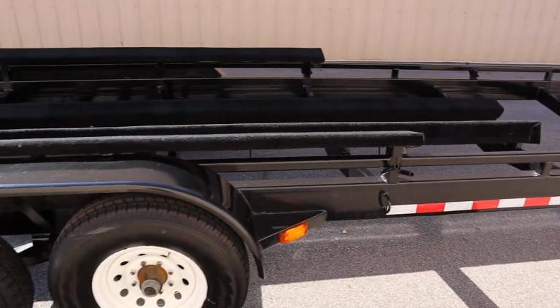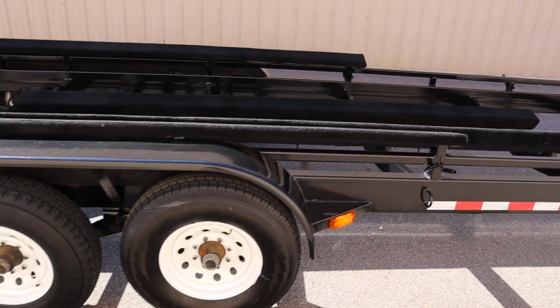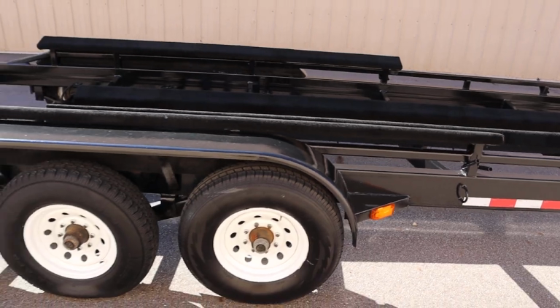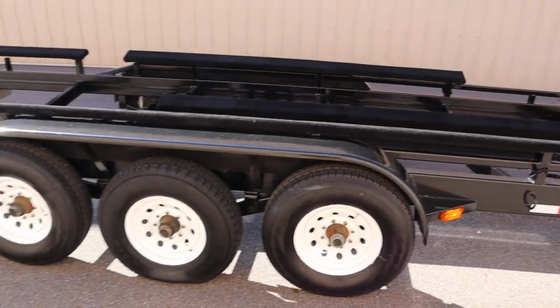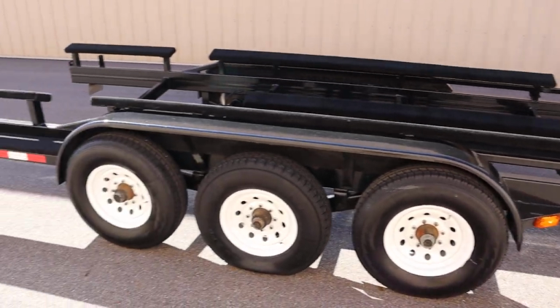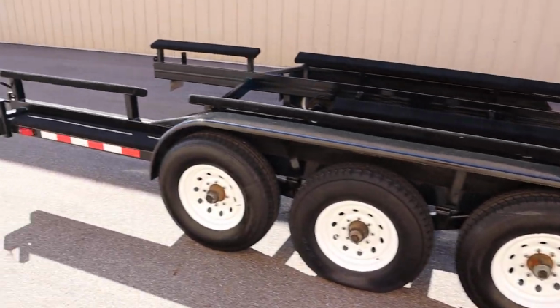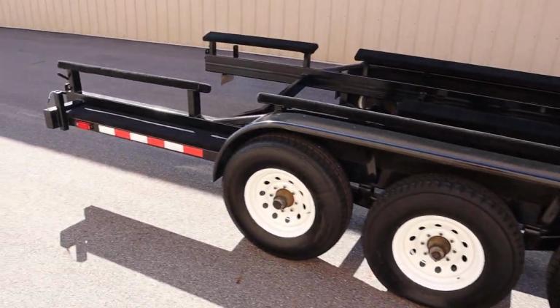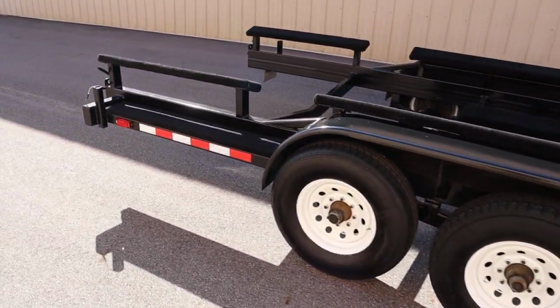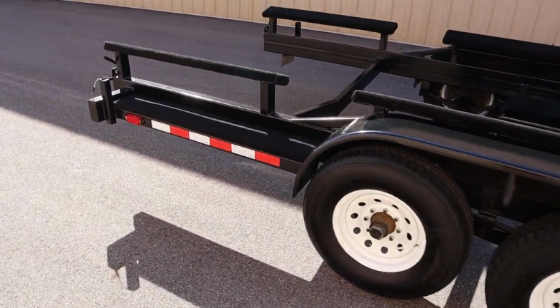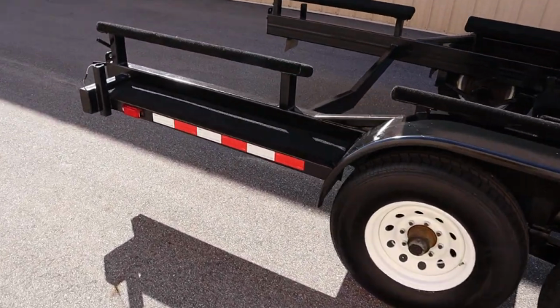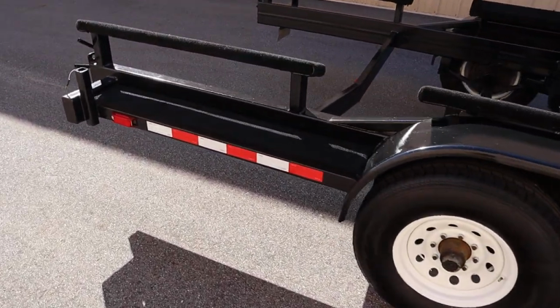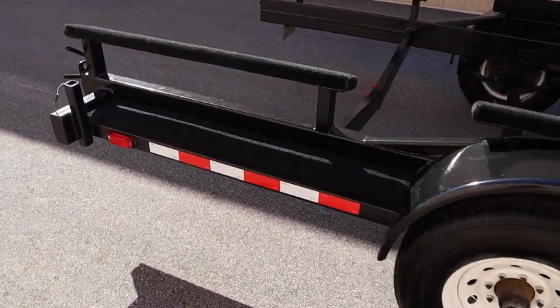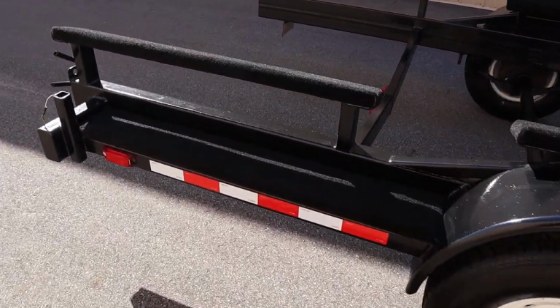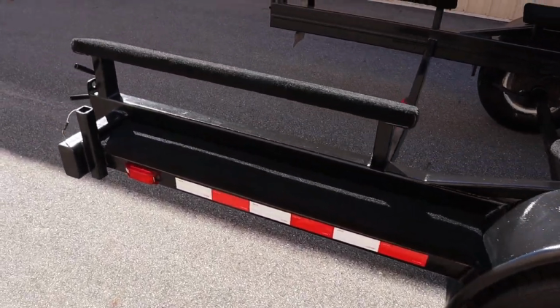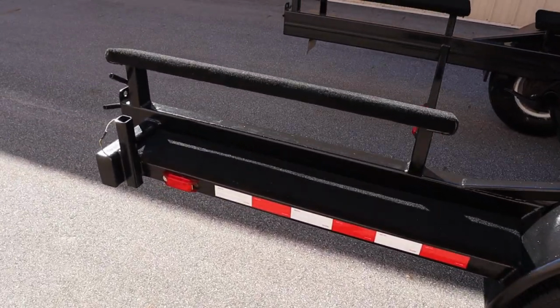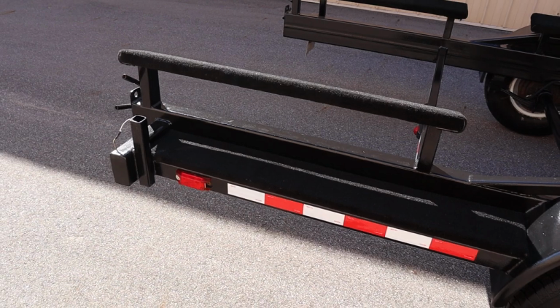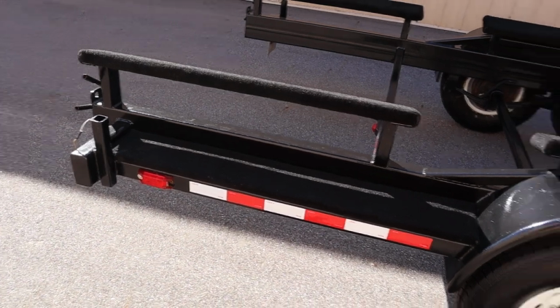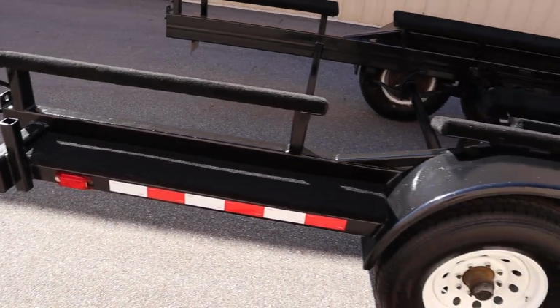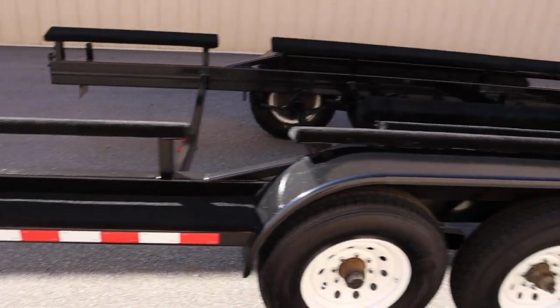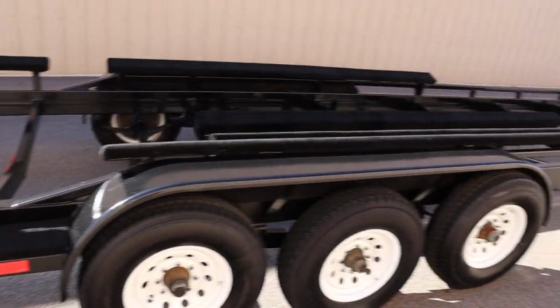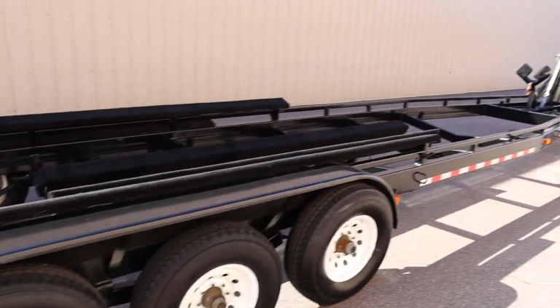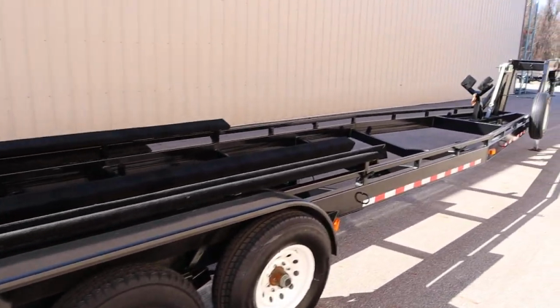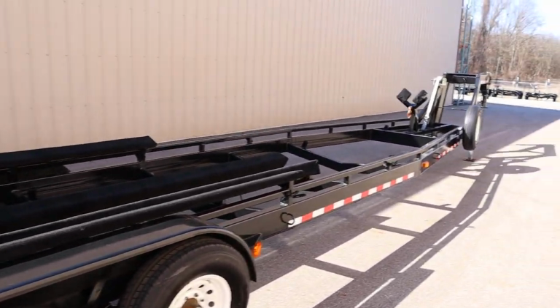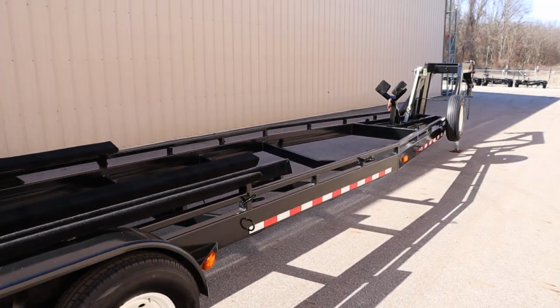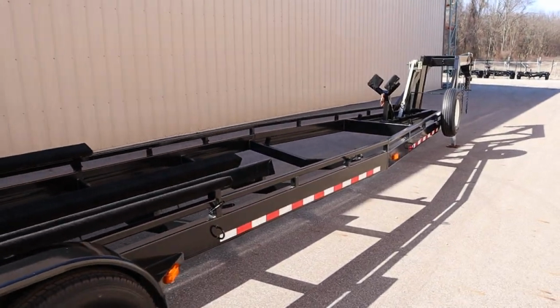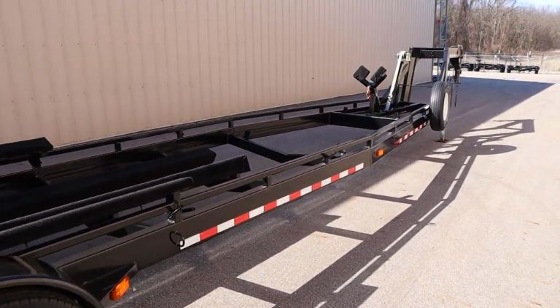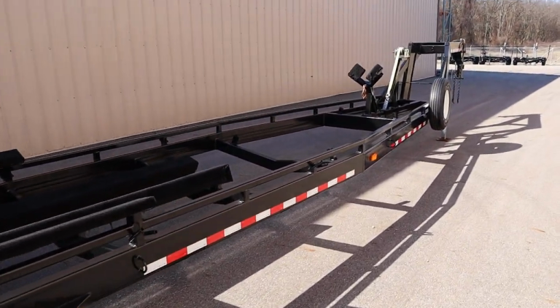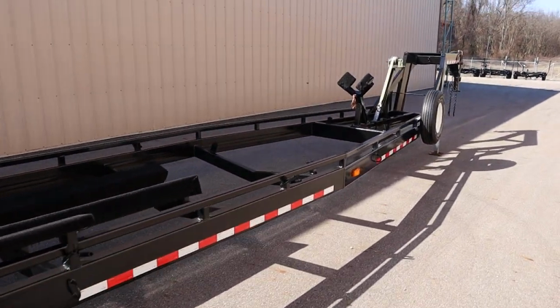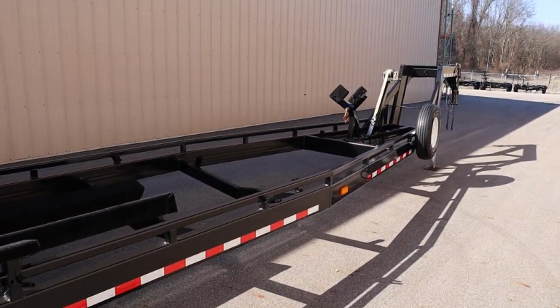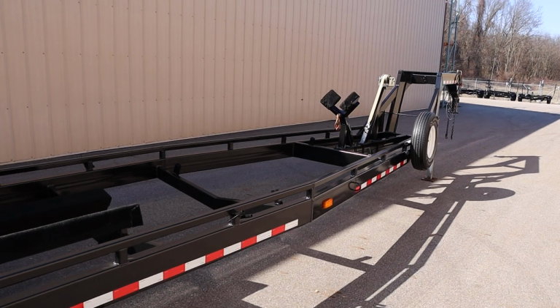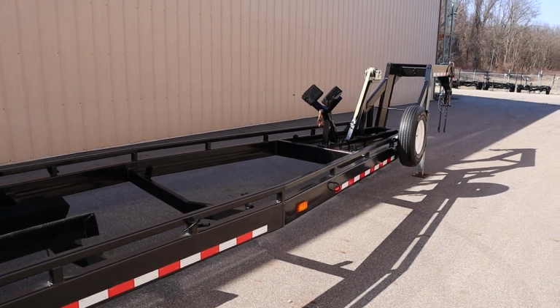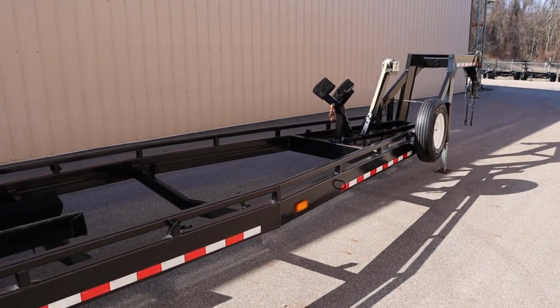There are fenders with rear carpeted steps. This trailer has a maximum cargo weight of 21,000 pounds.